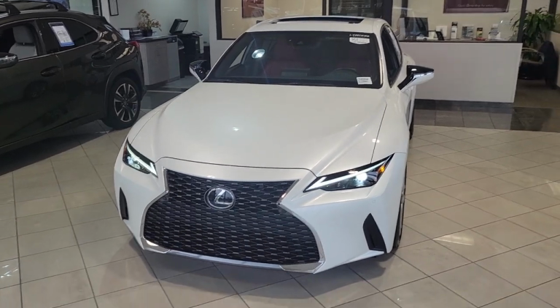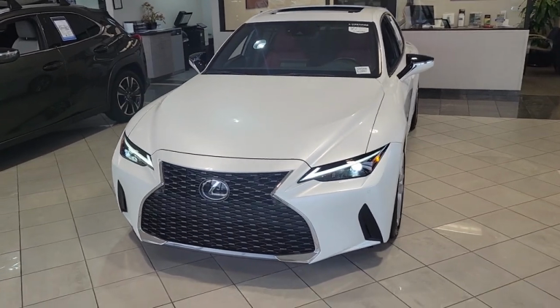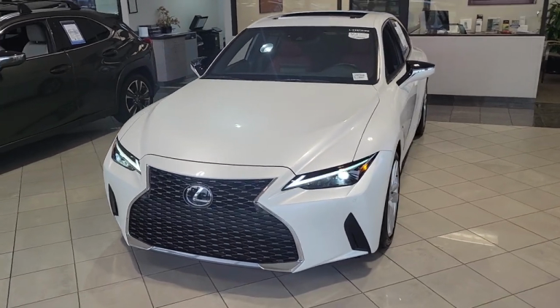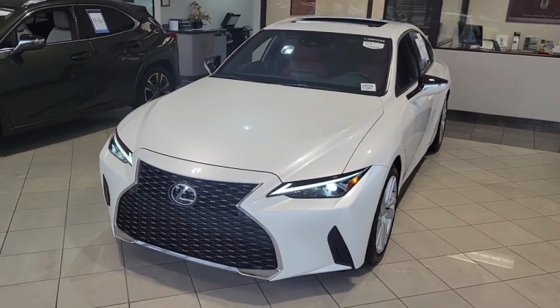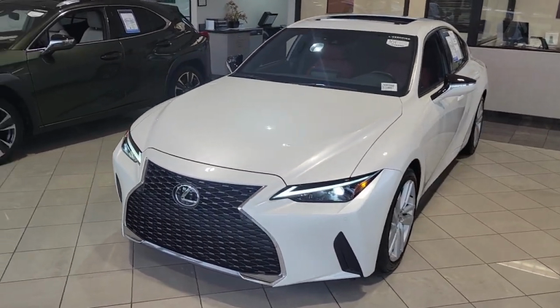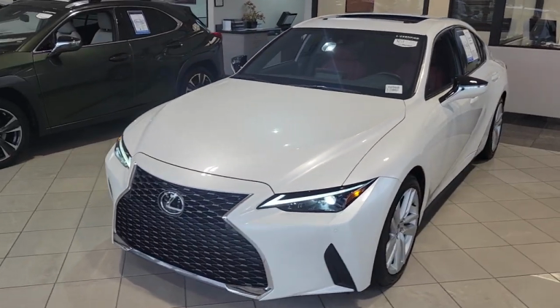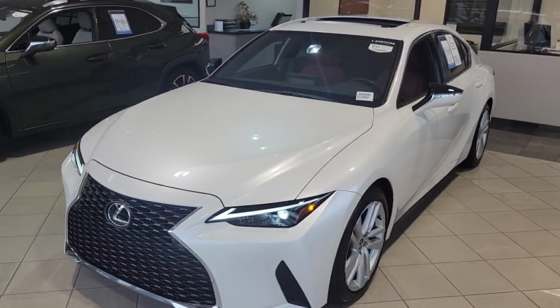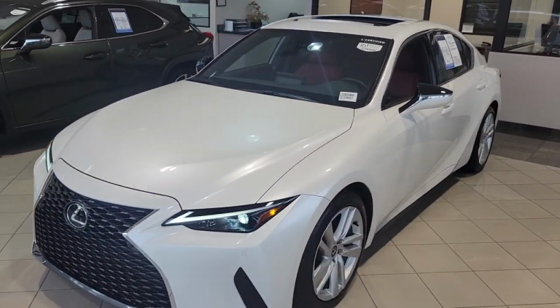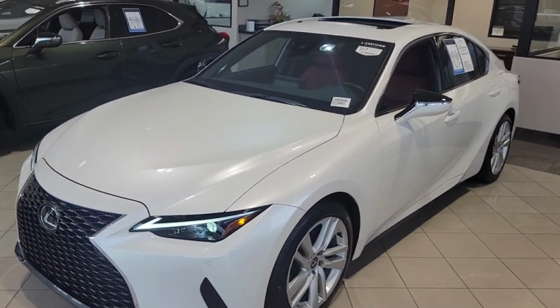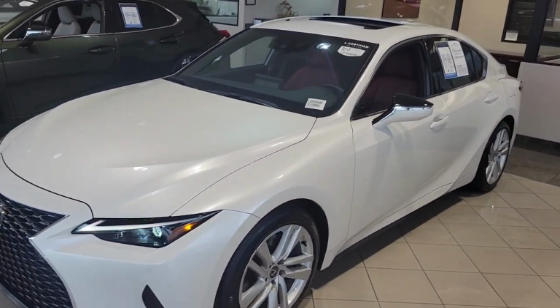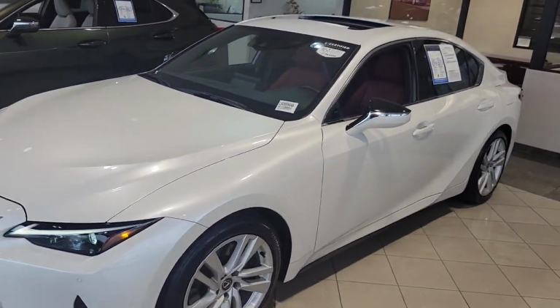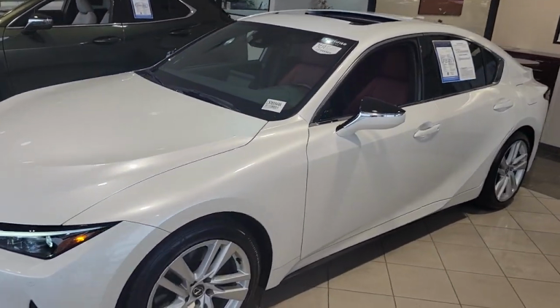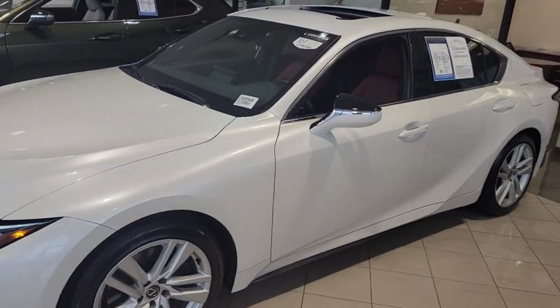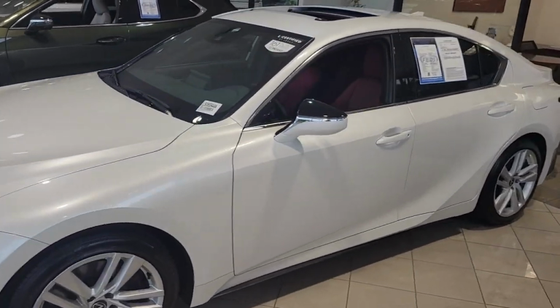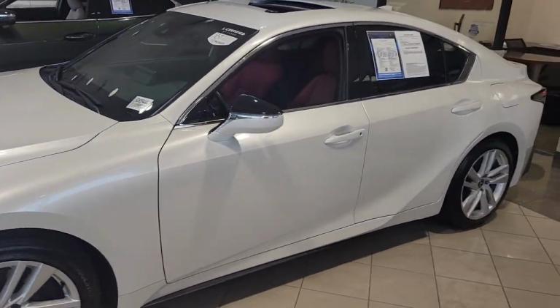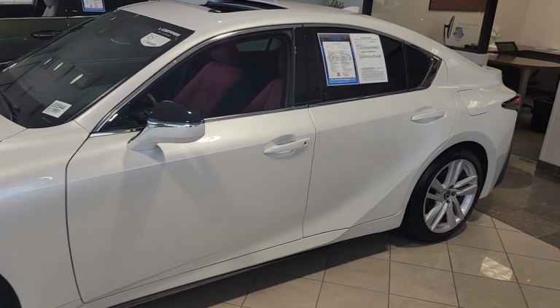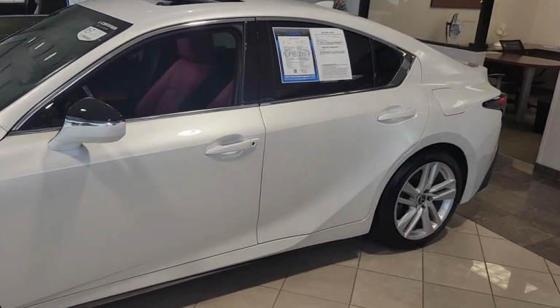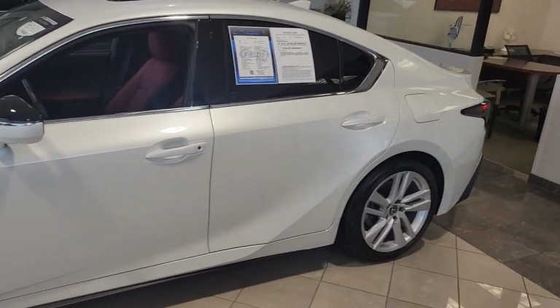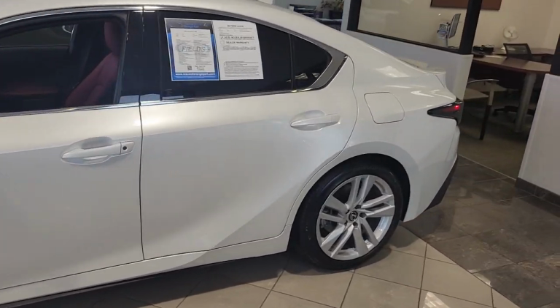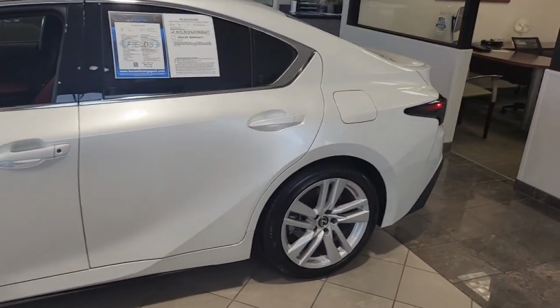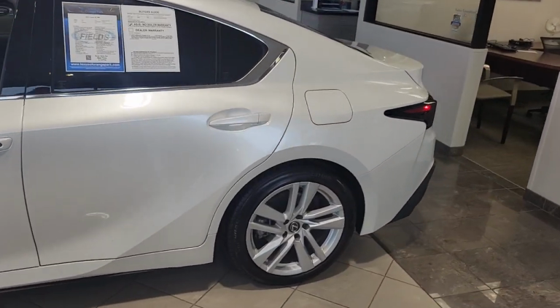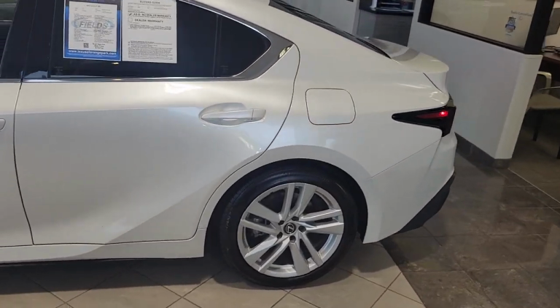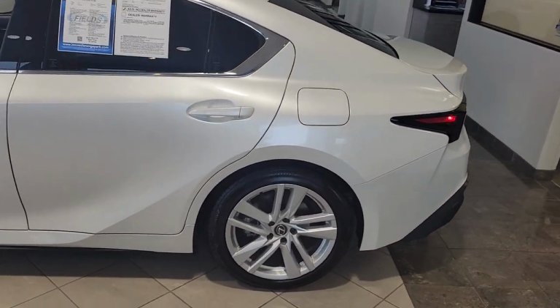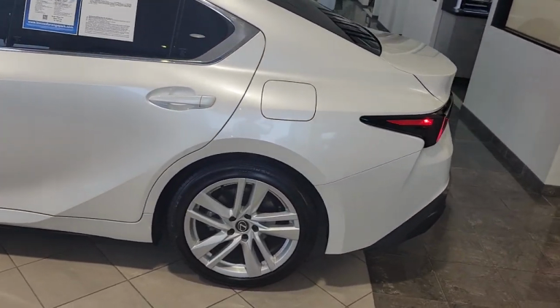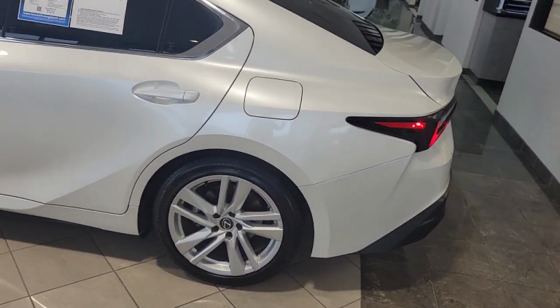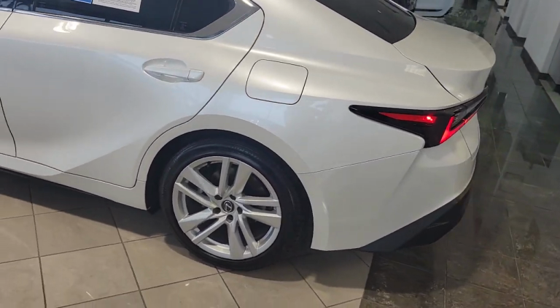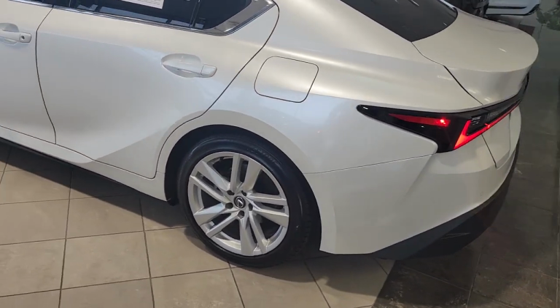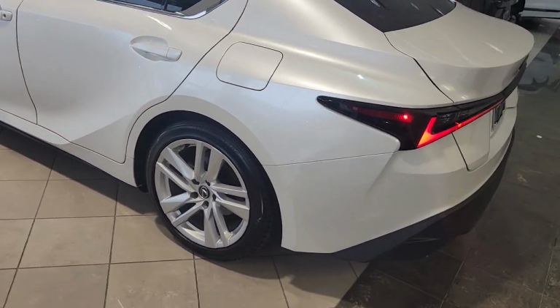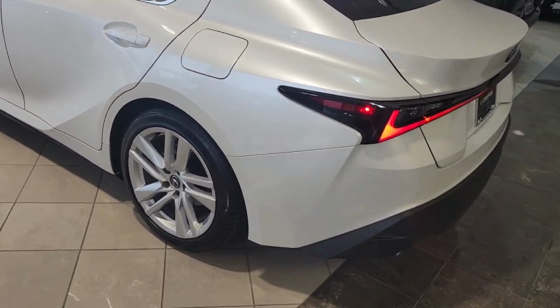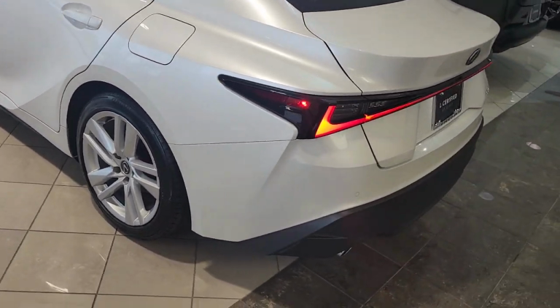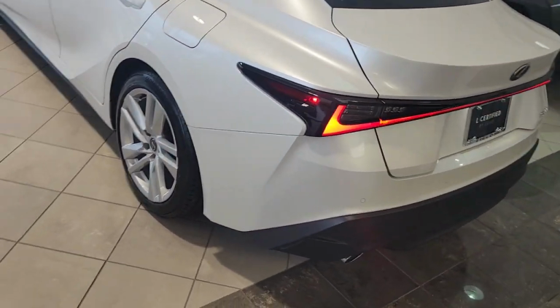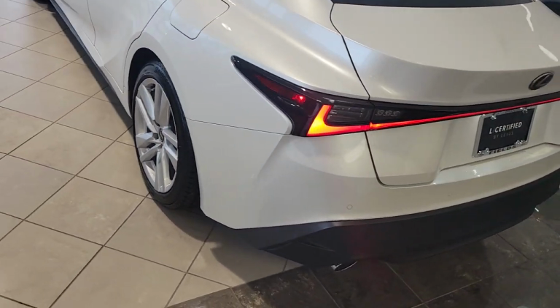Today we are featuring this 2023 Lexus IS300. This eminent white IS has only 7,571 miles and it has been marked down to sell at only $41,930.